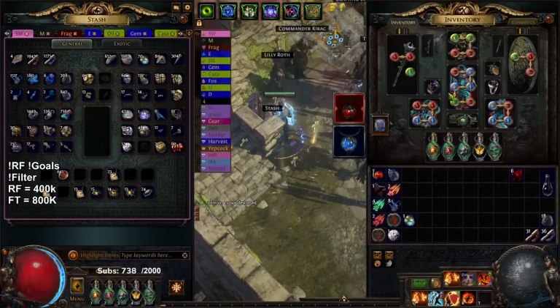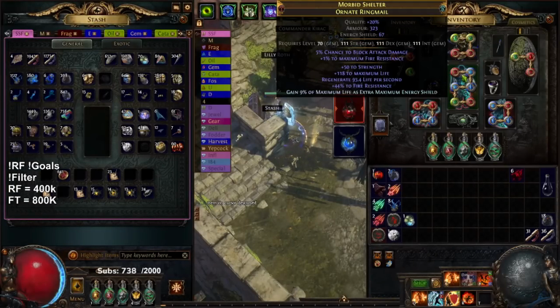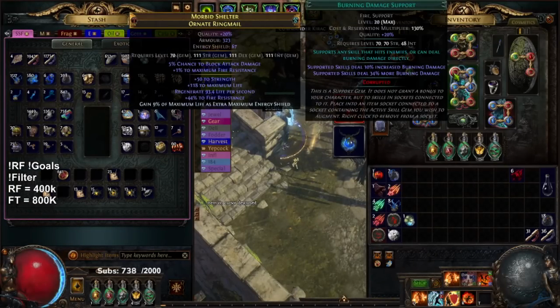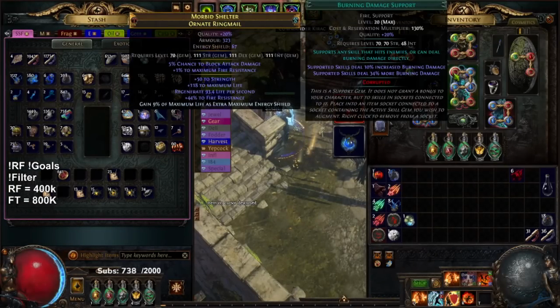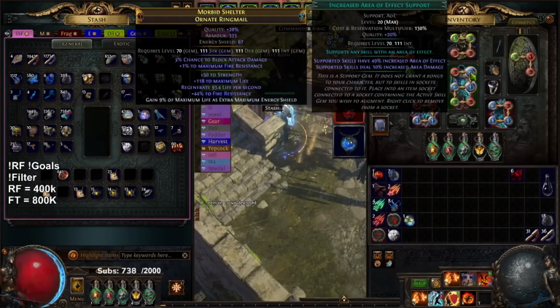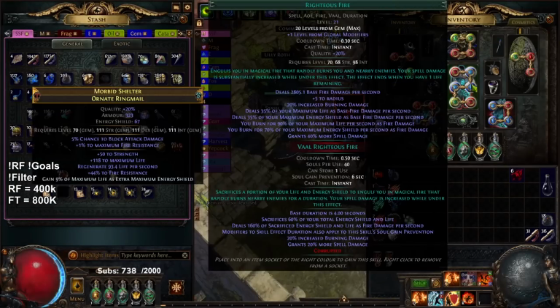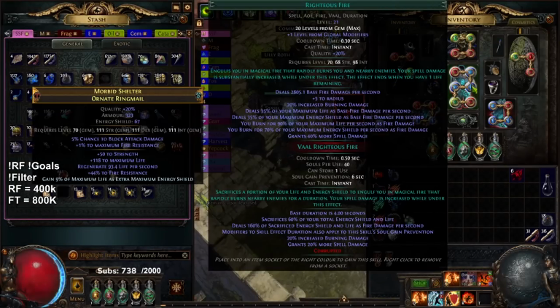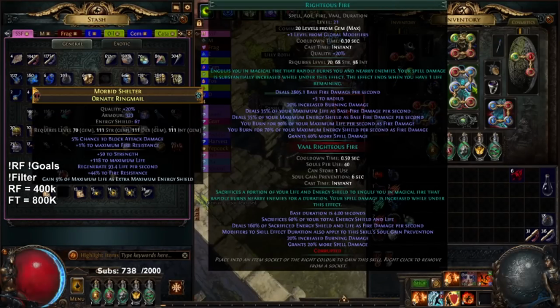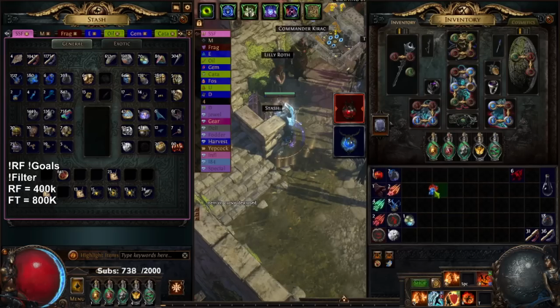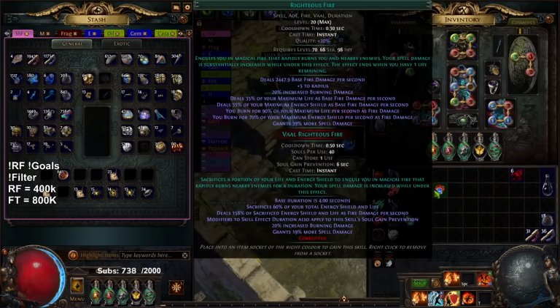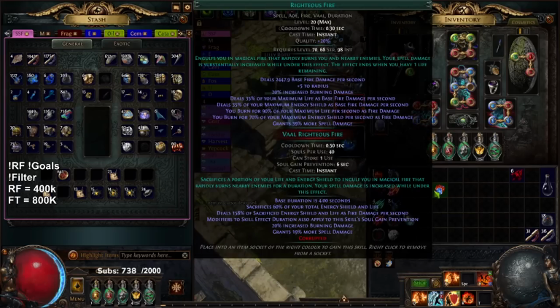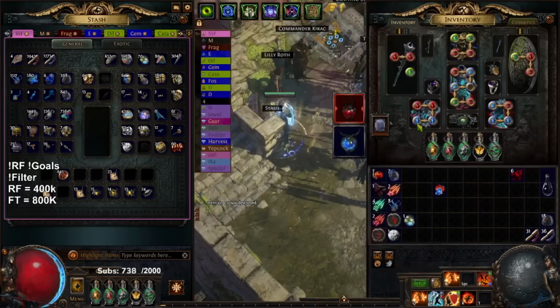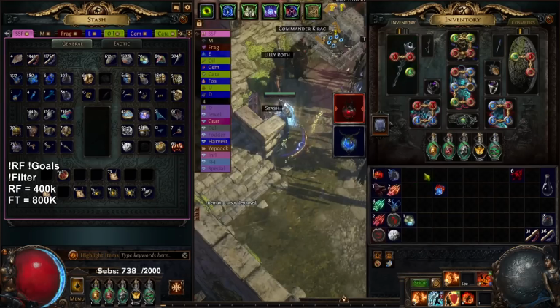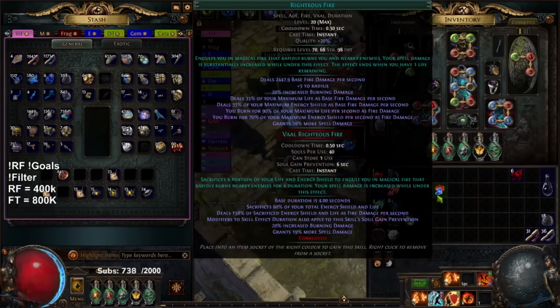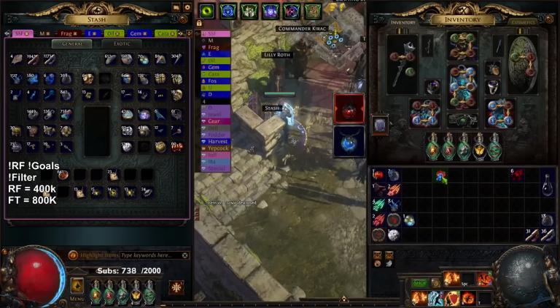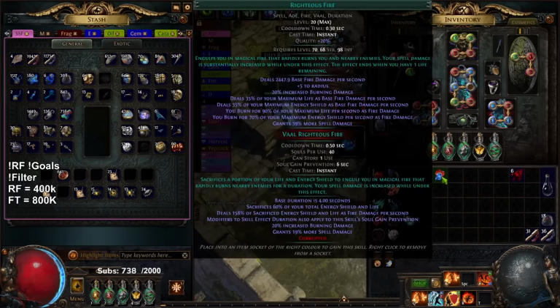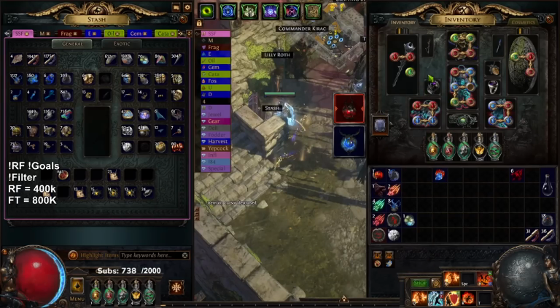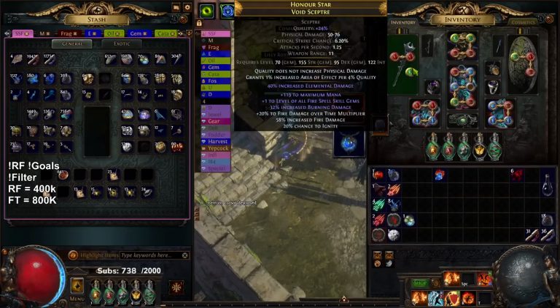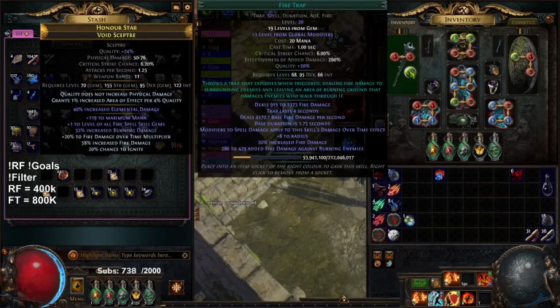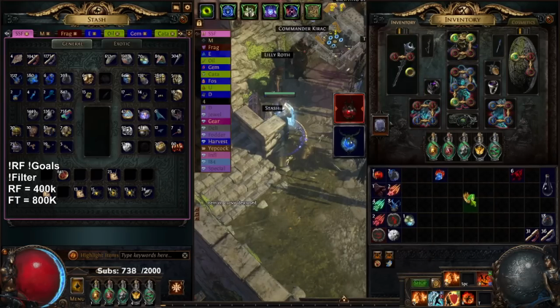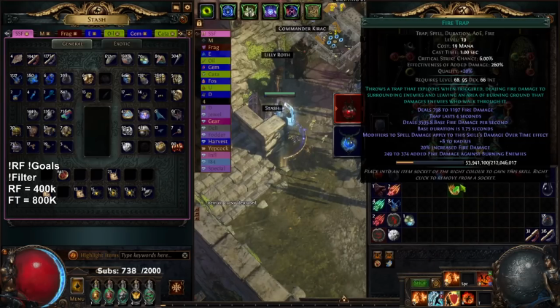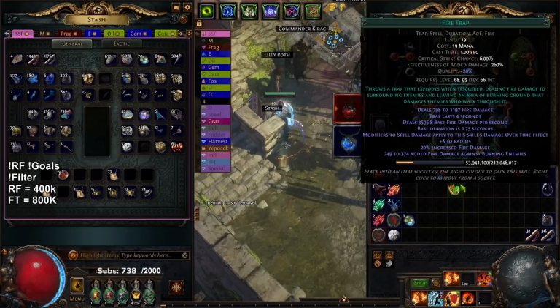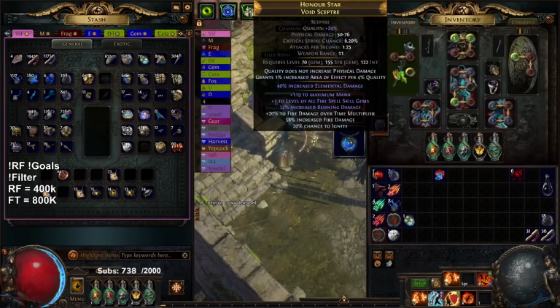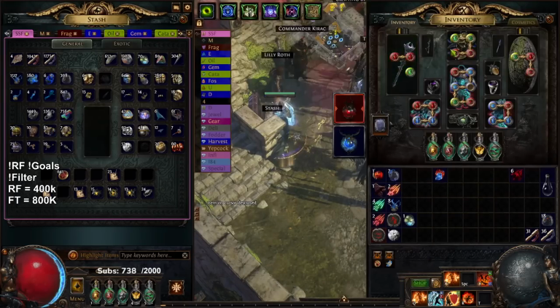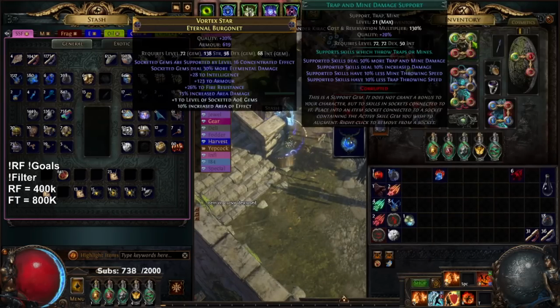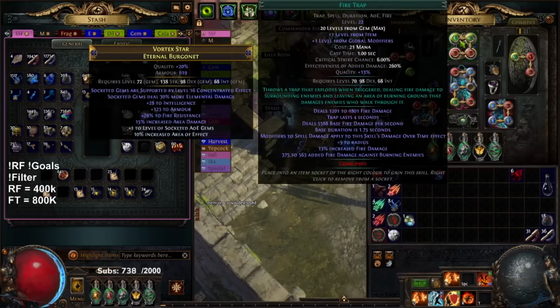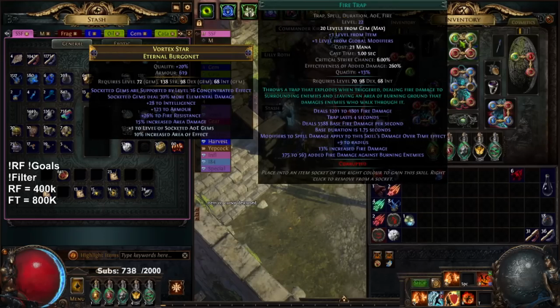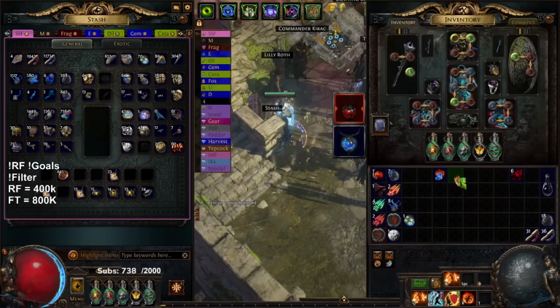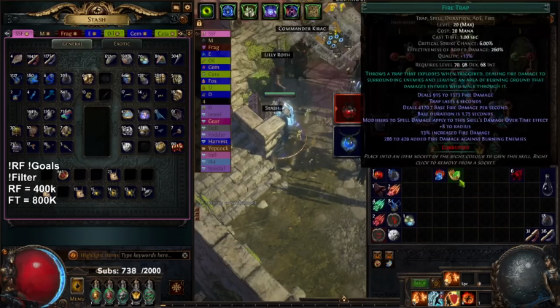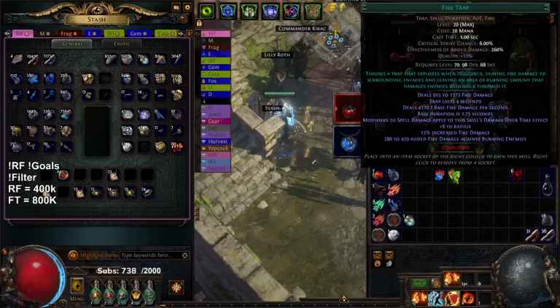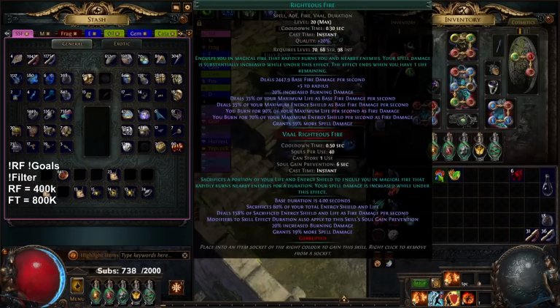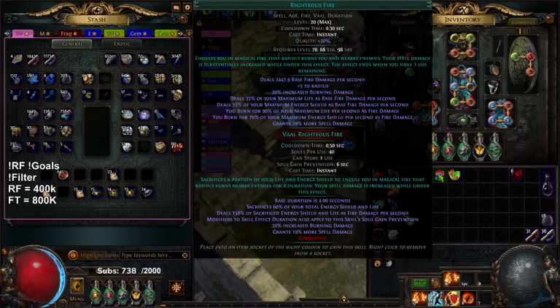I vaulted a bunch of gems. Still don't have any 21 versions of my main gems yet - they're all still 20/20. I'm happy to see that we're still downing a lot of content though.